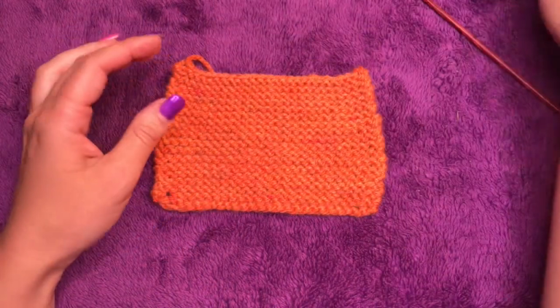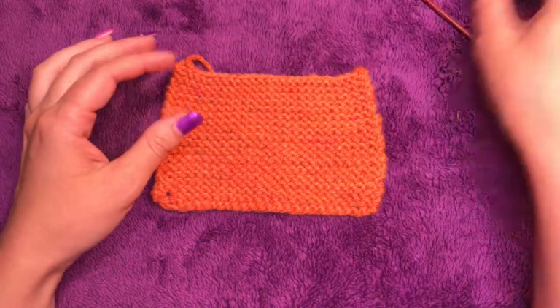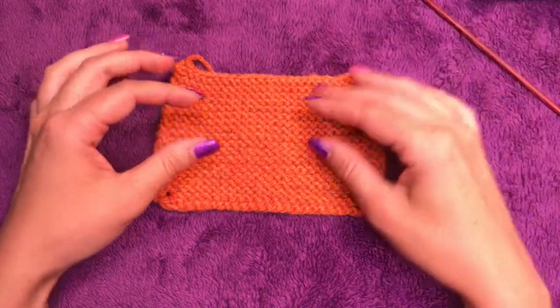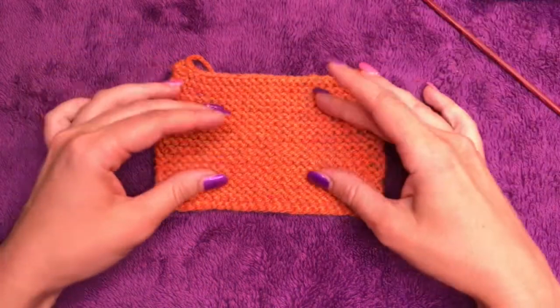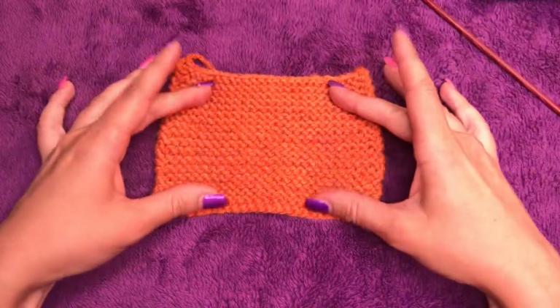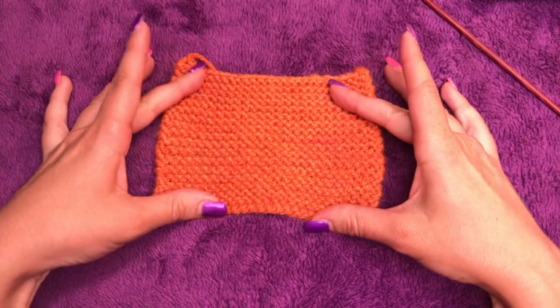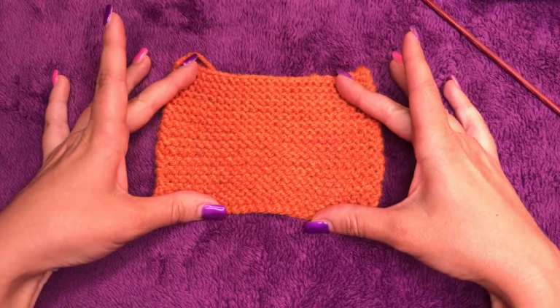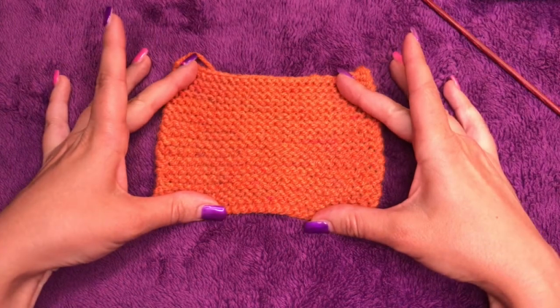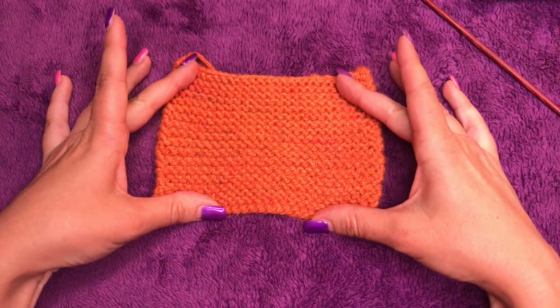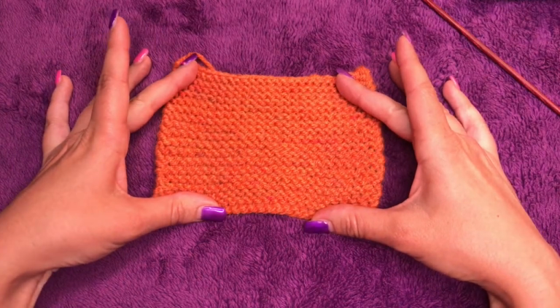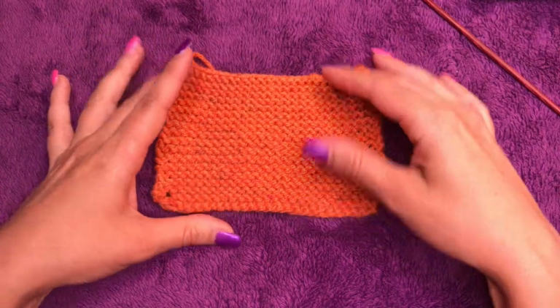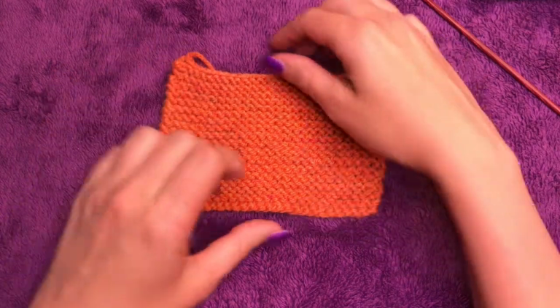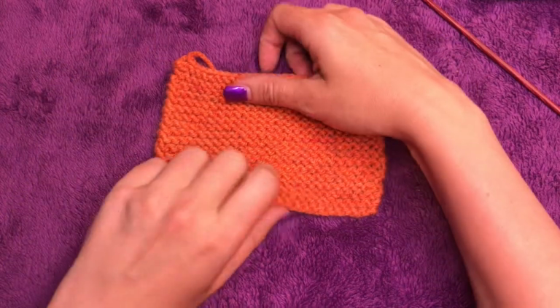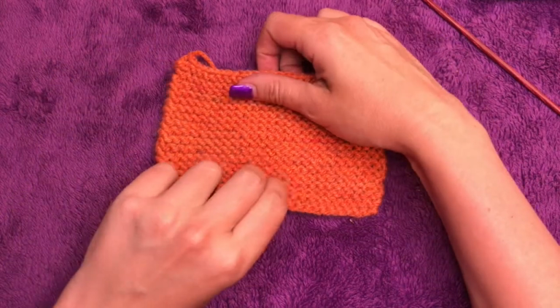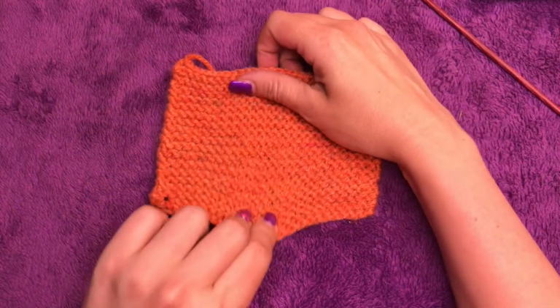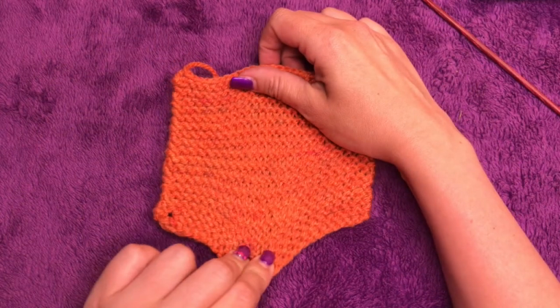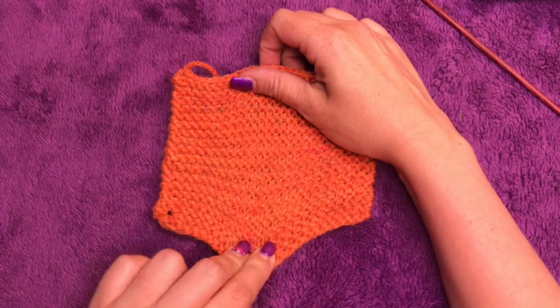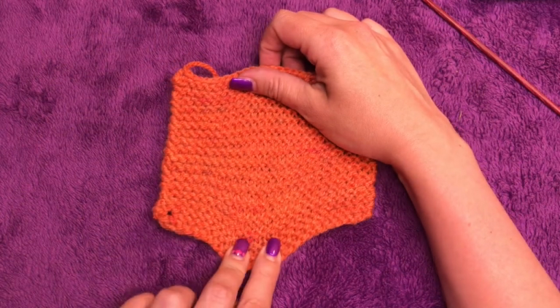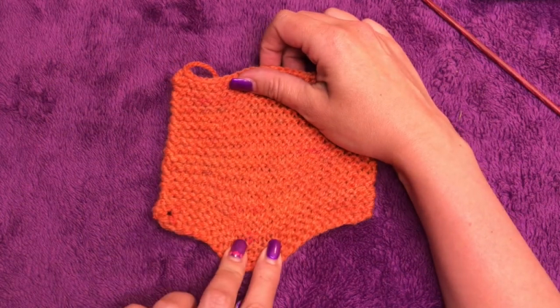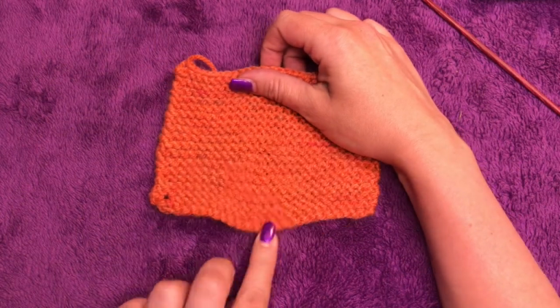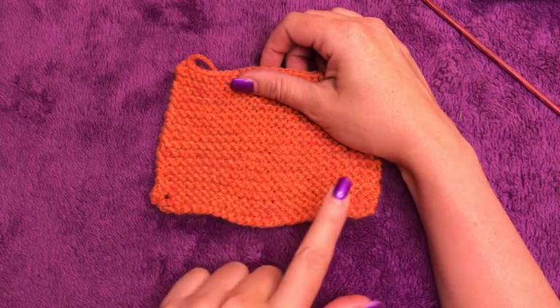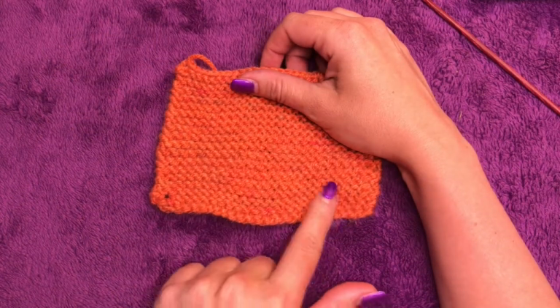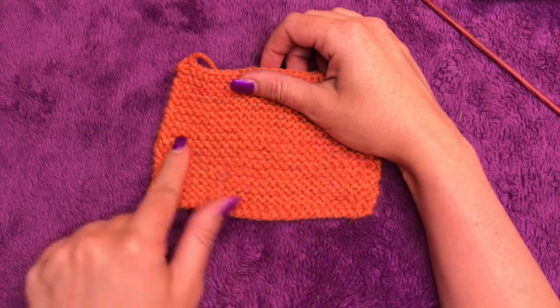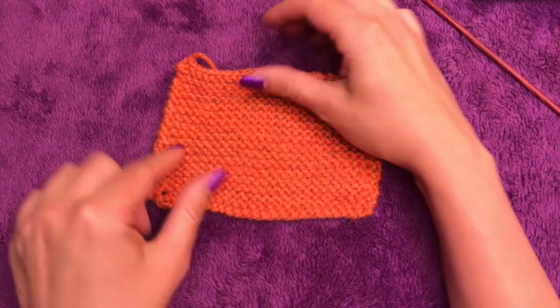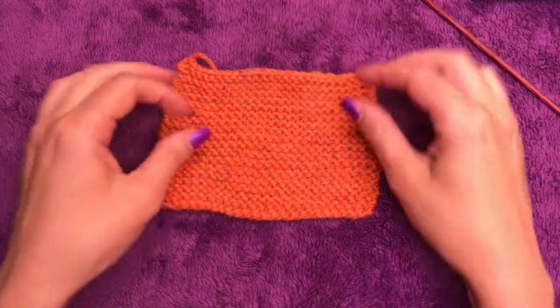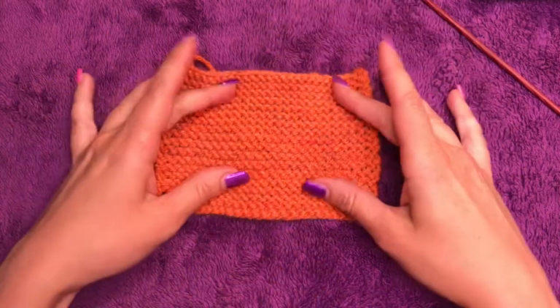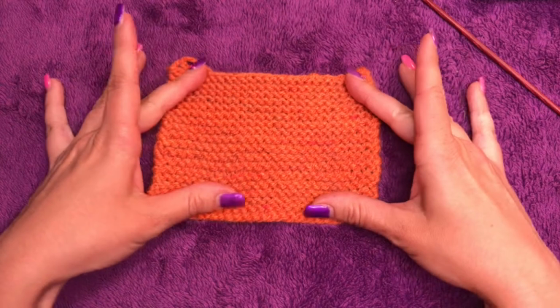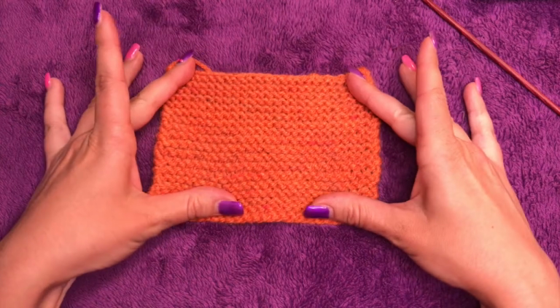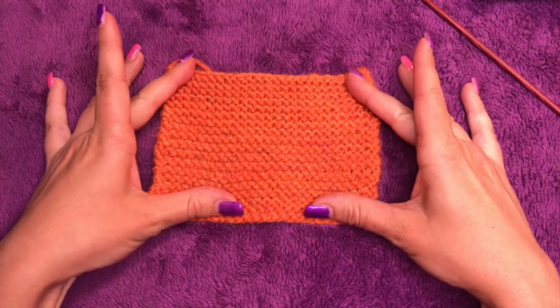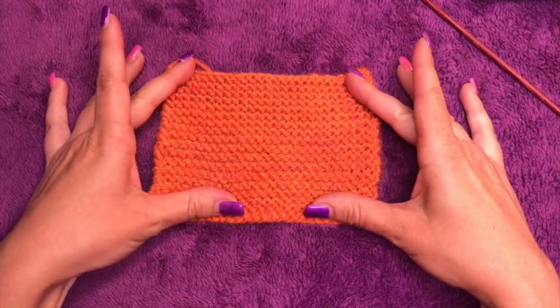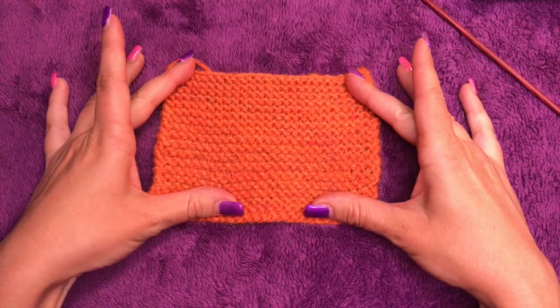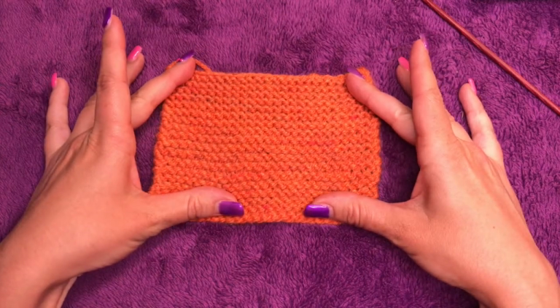The other one you're going to do, that you've seen before, is garter stitch. We're going to knit every row and it will look something like this.